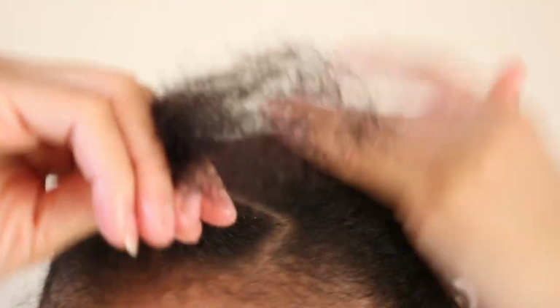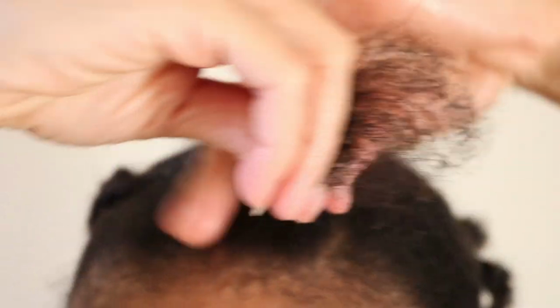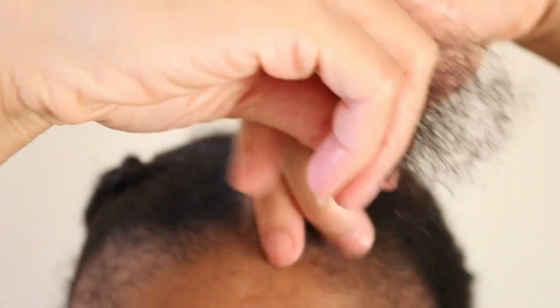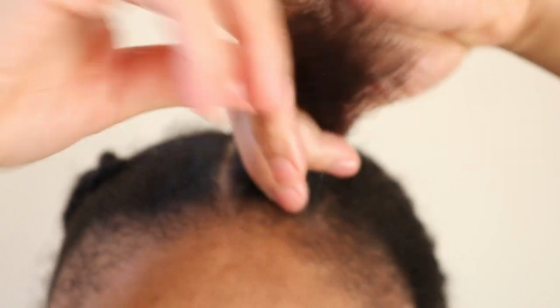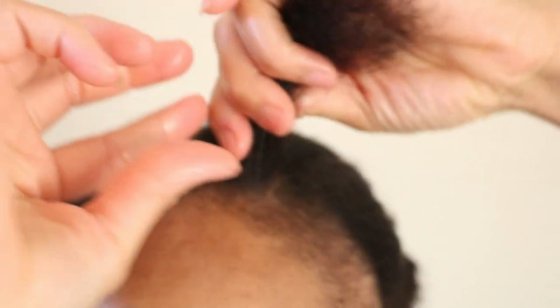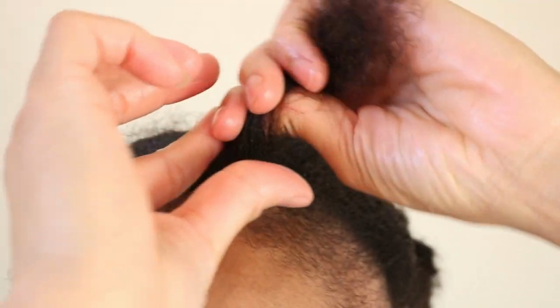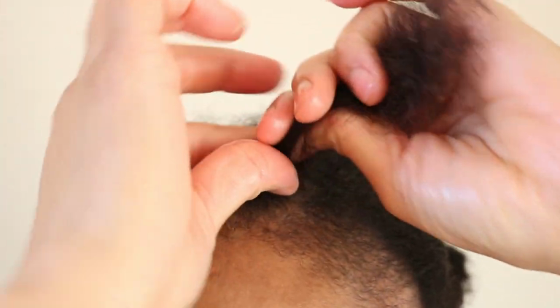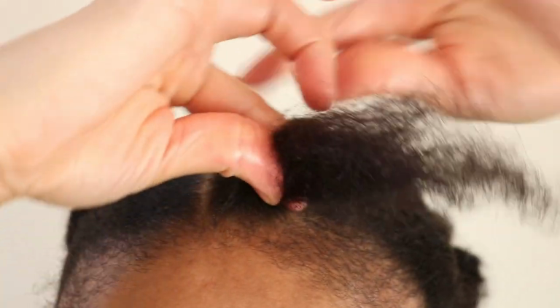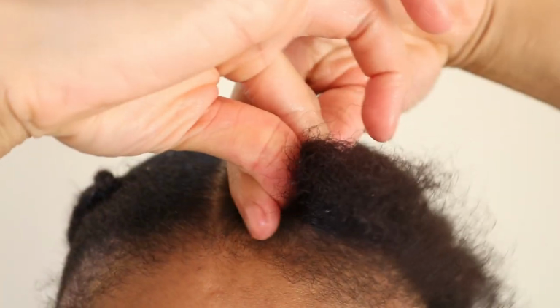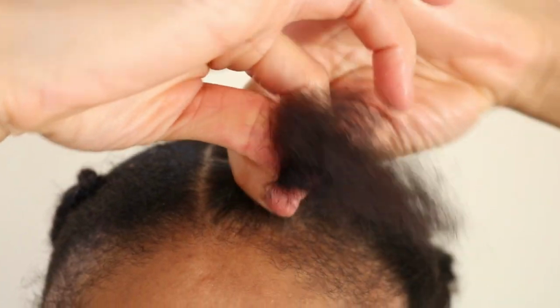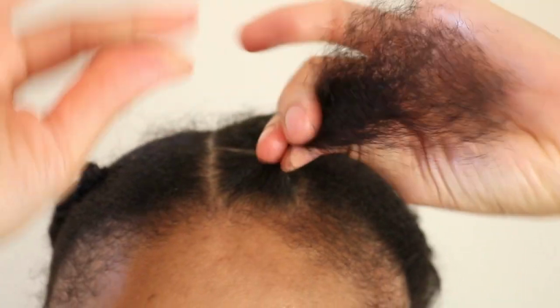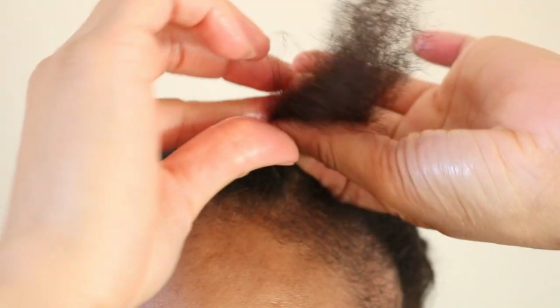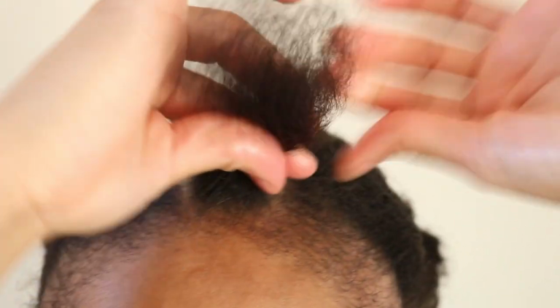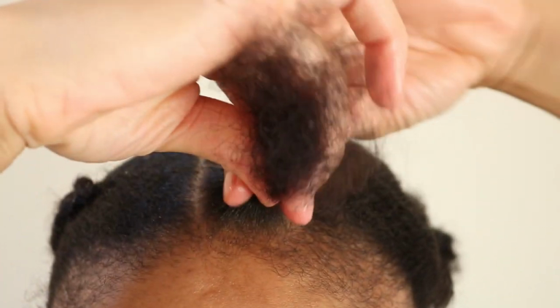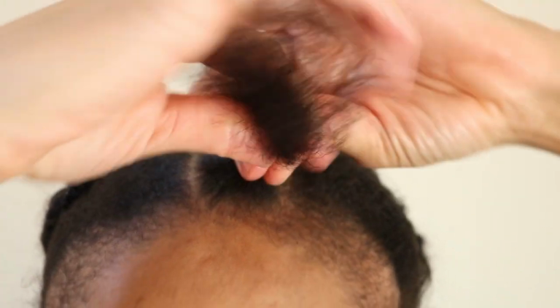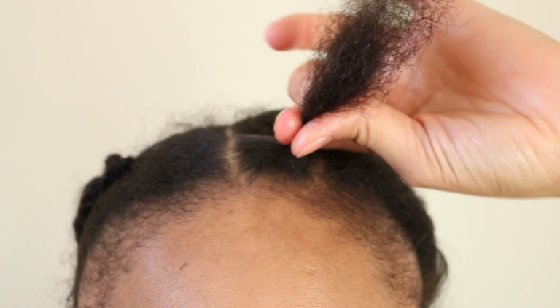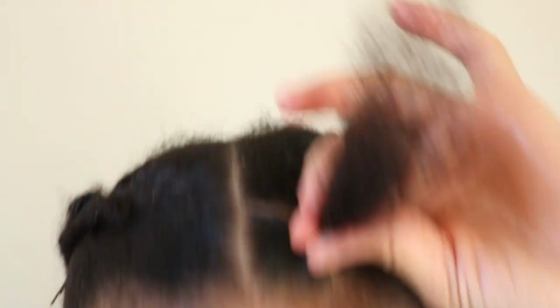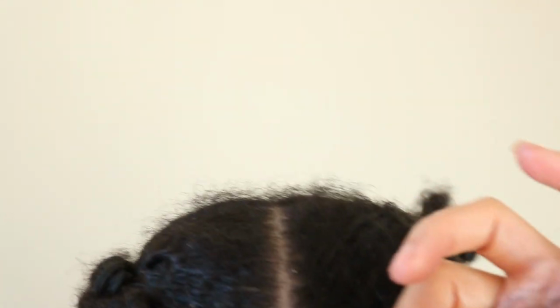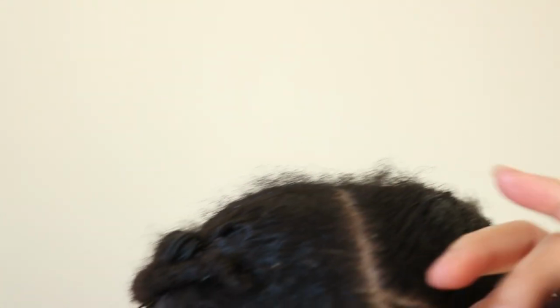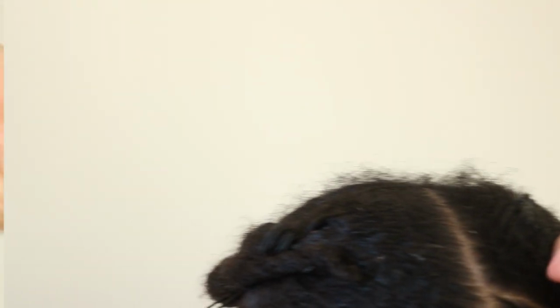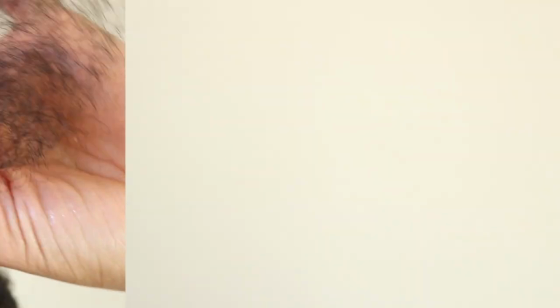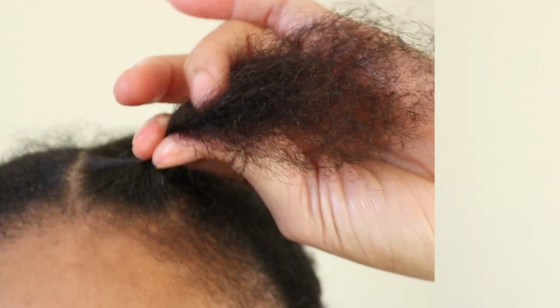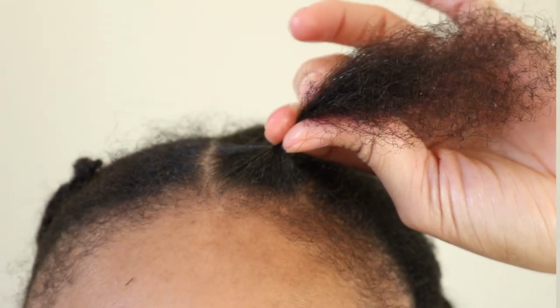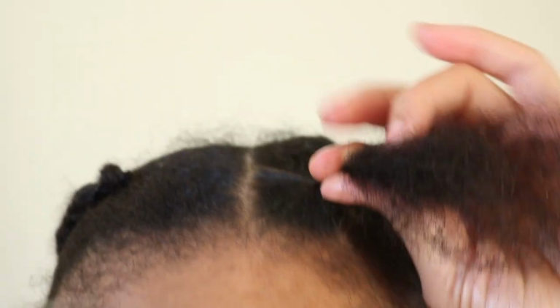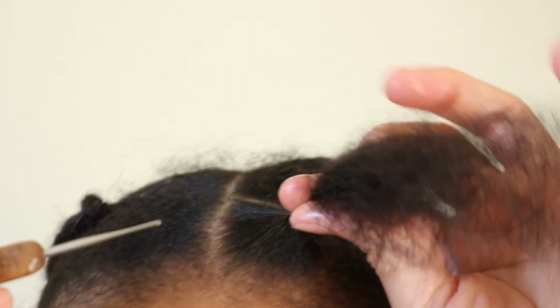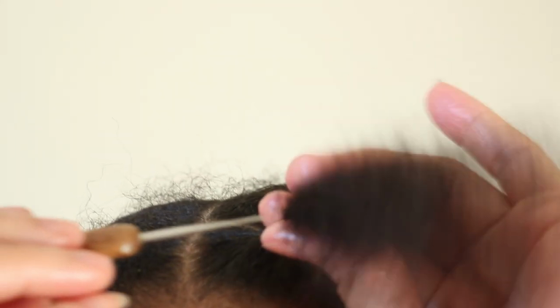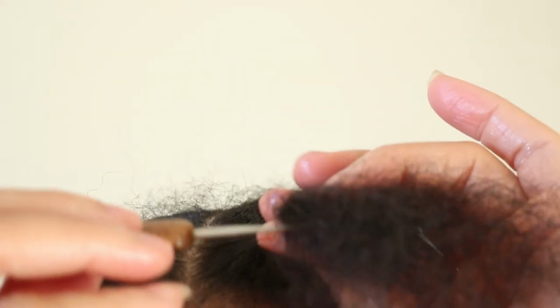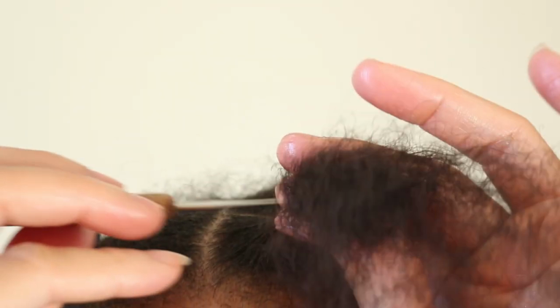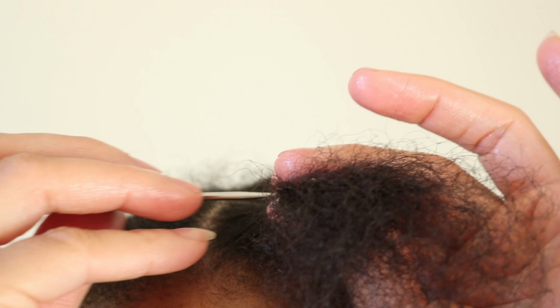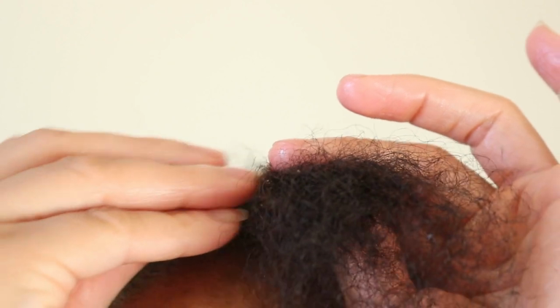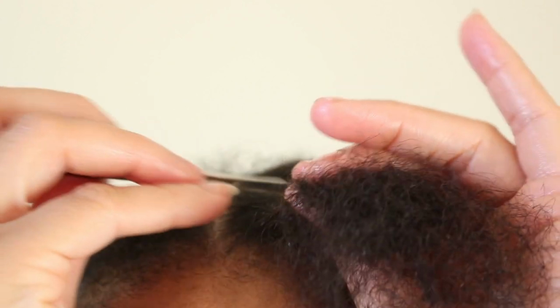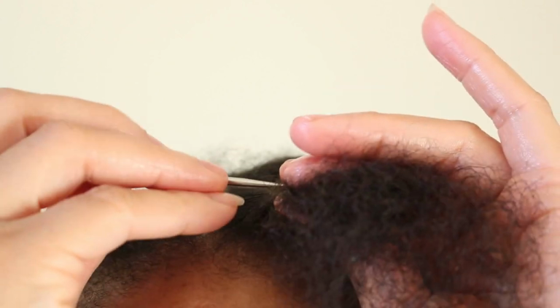Next you're going to twist the base of your section between your thumb and your index finger to secure the starting point. Then you're going to move your crochet needle back and forth through your section.